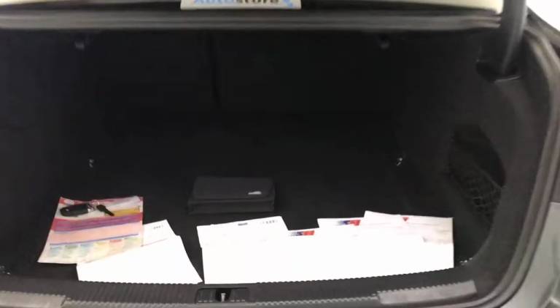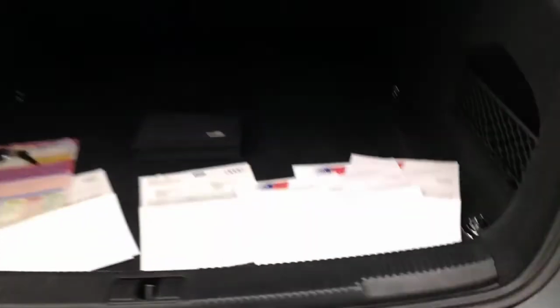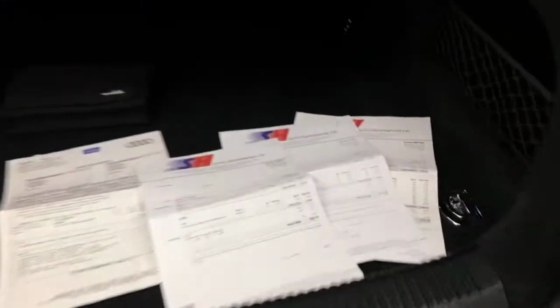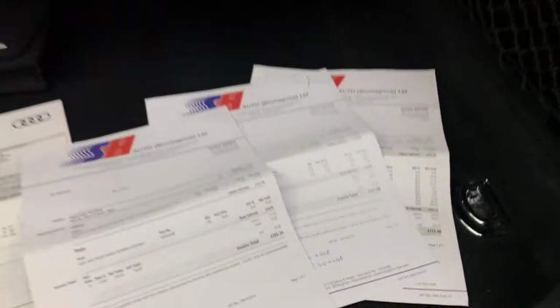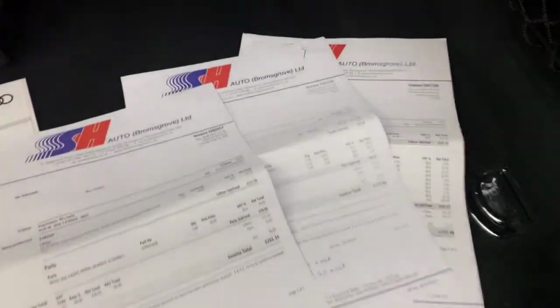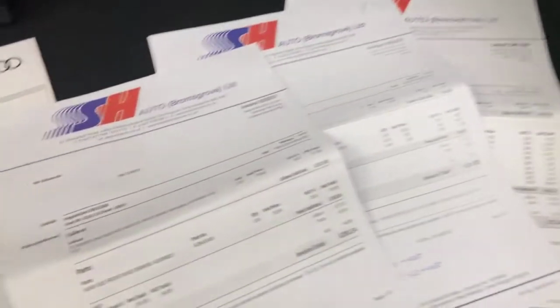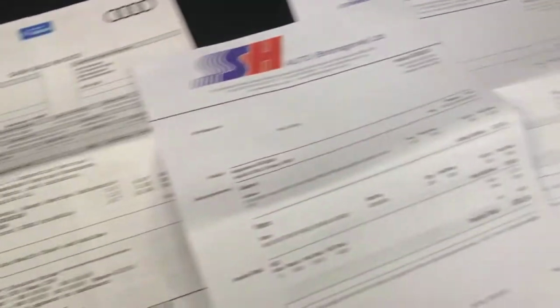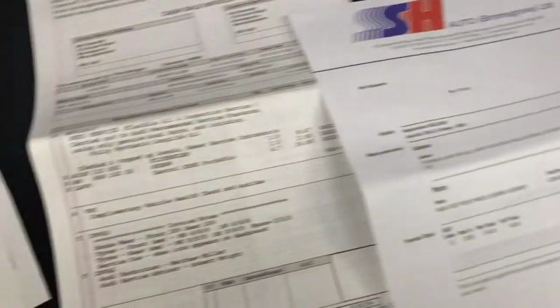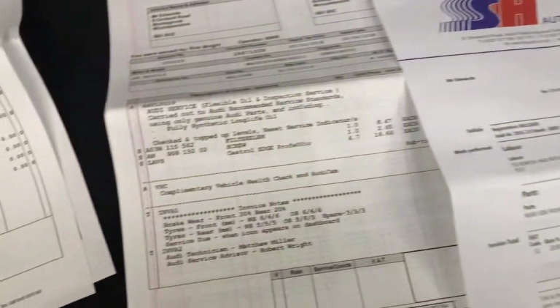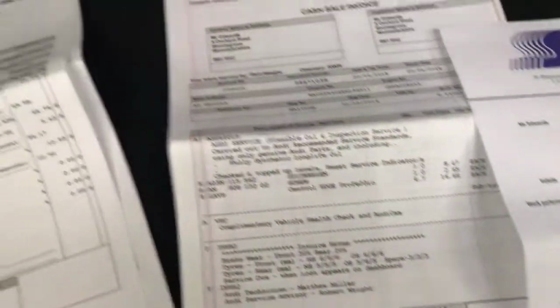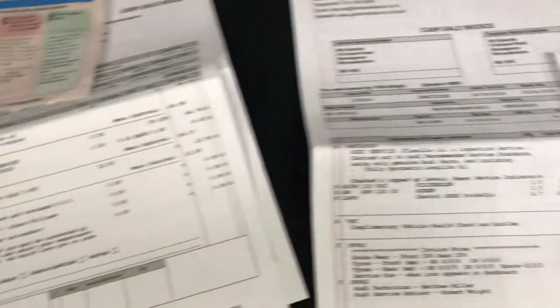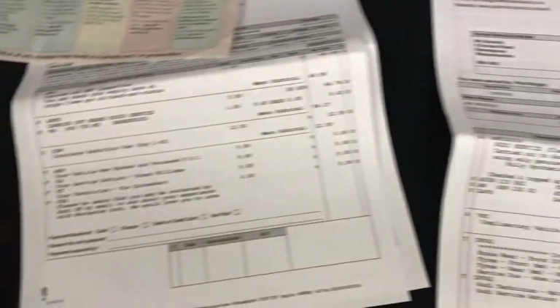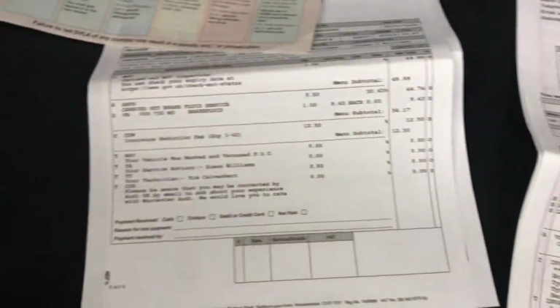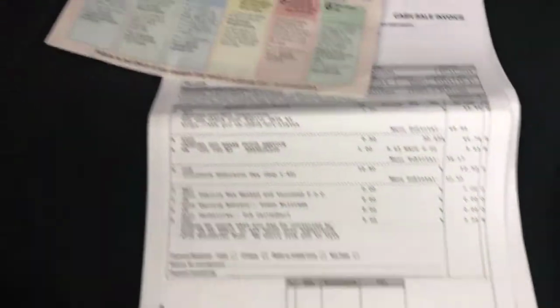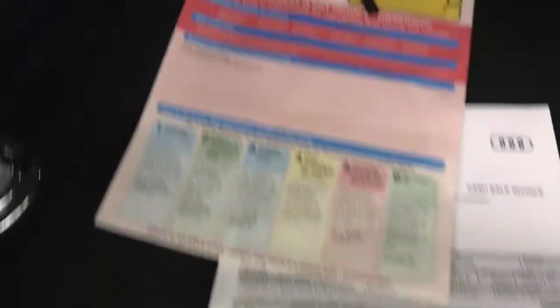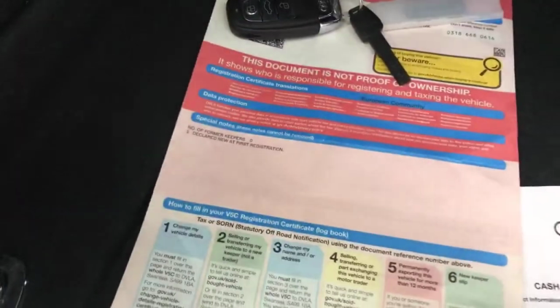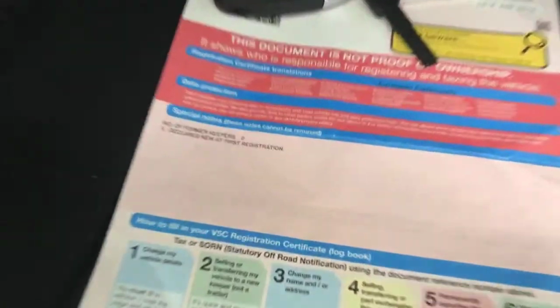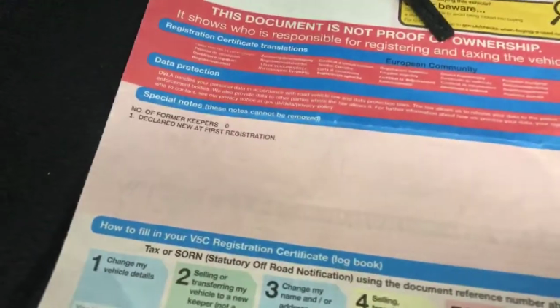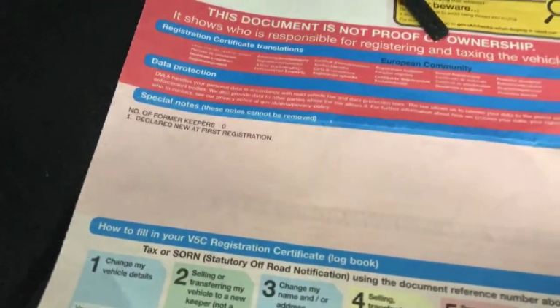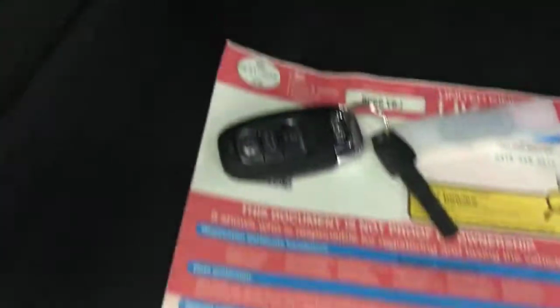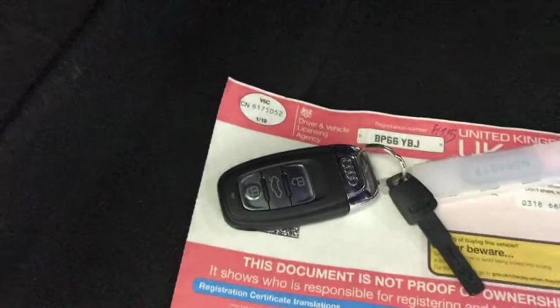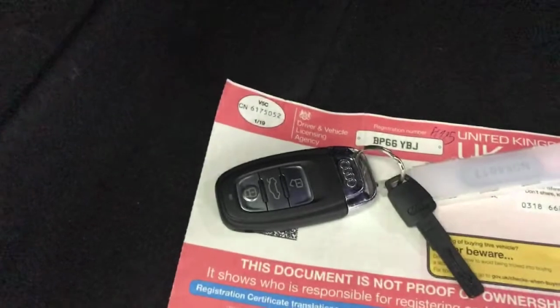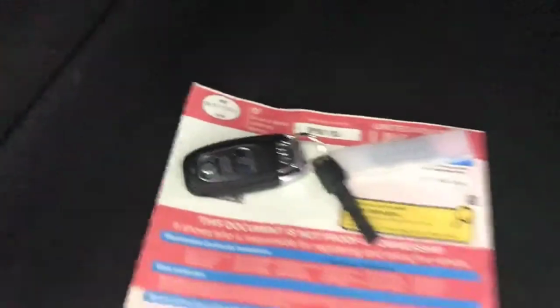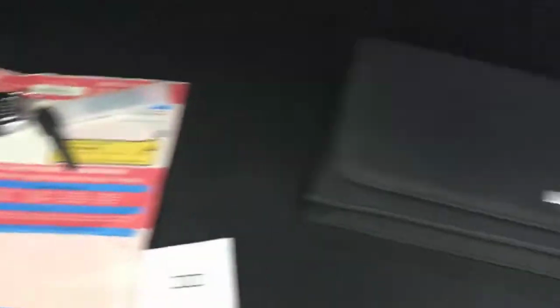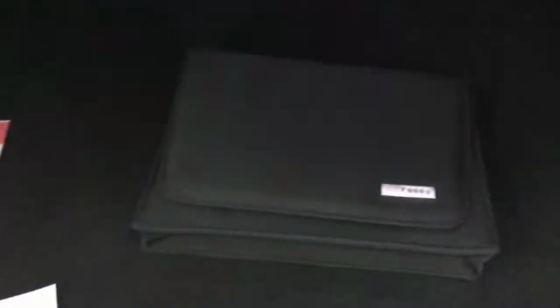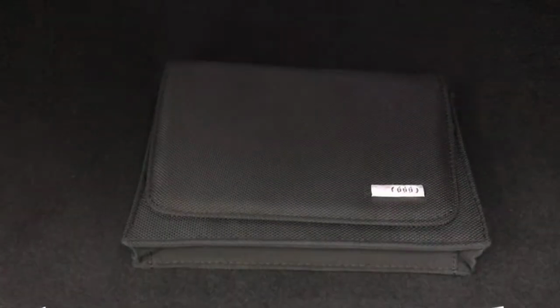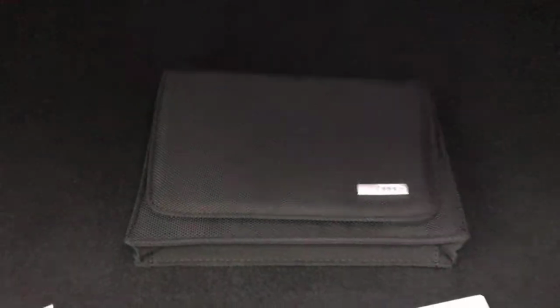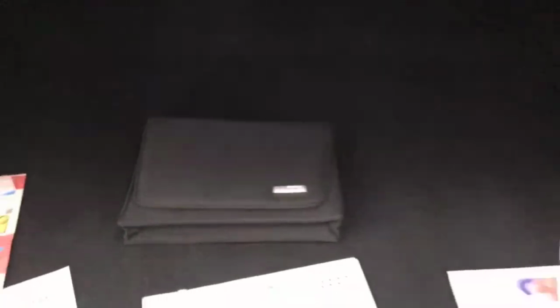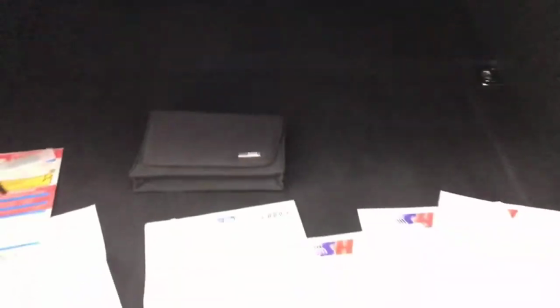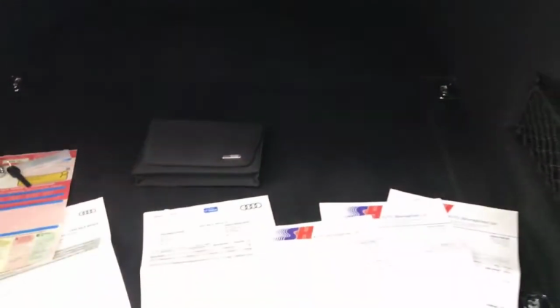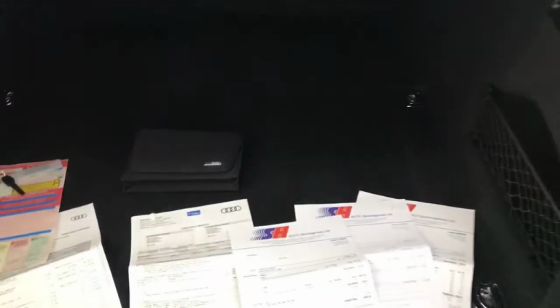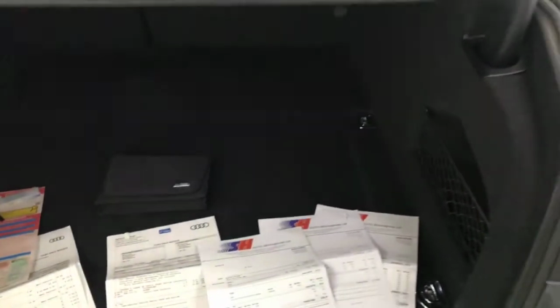In the boot there's a nice big stack of paperwork covering all service history and any work carried out. Just the one previous keeper, it's got two remote keys, and all the handbooks are present as well — so it literally wants for nothing.